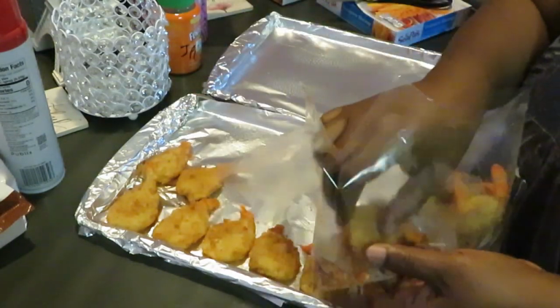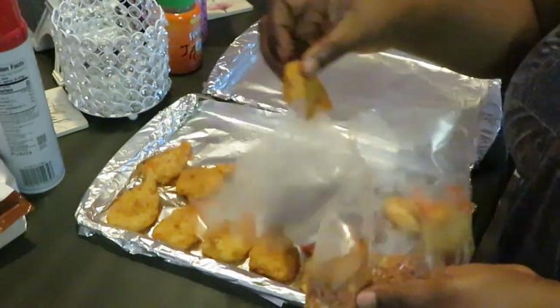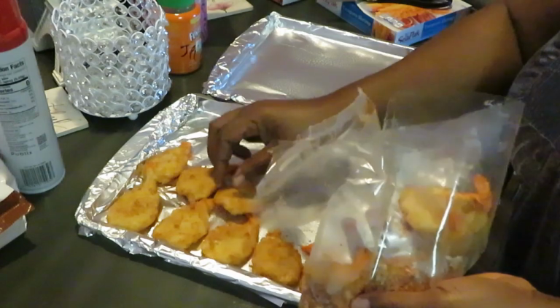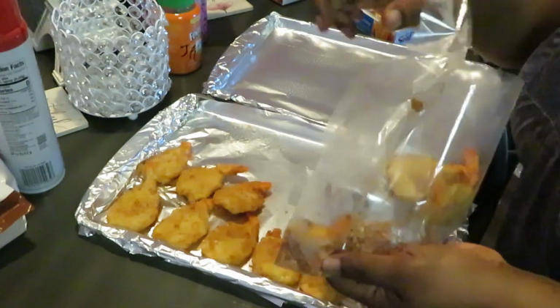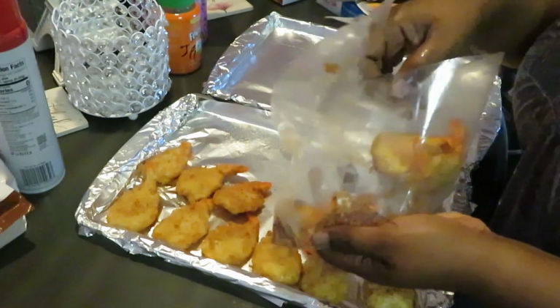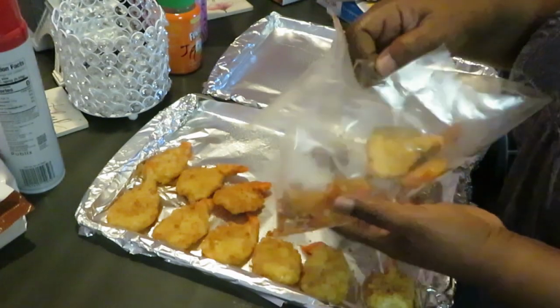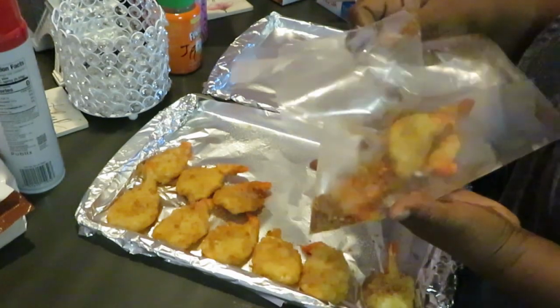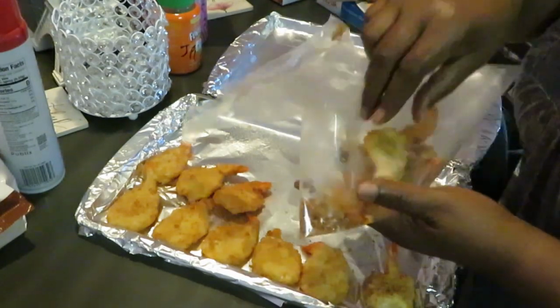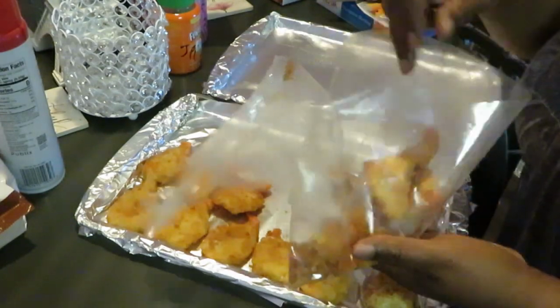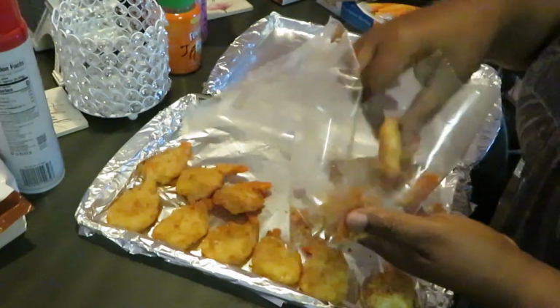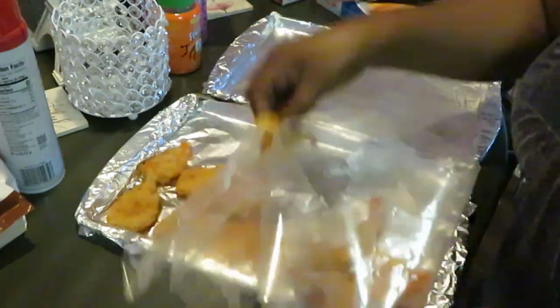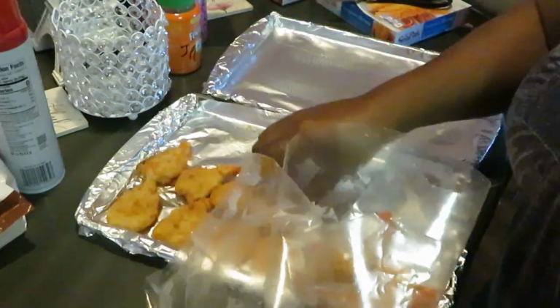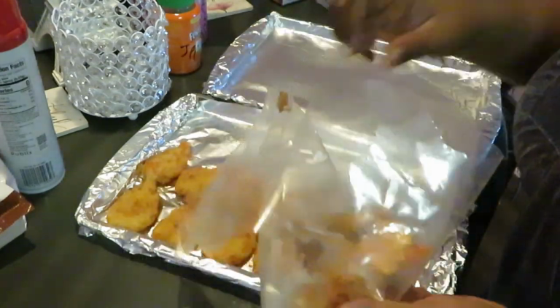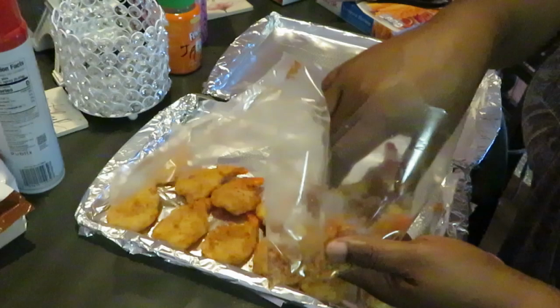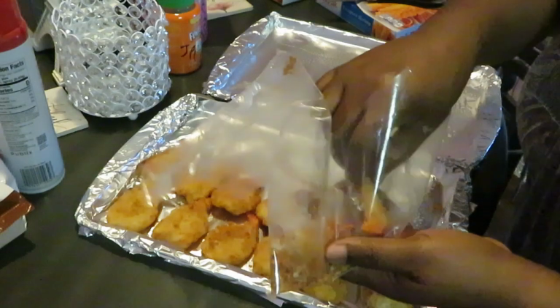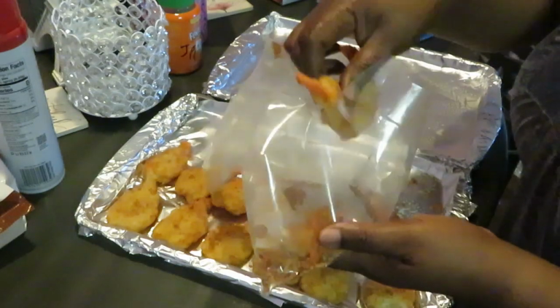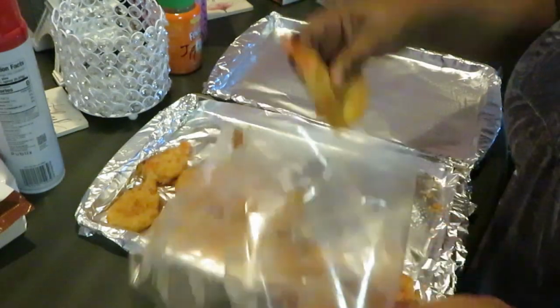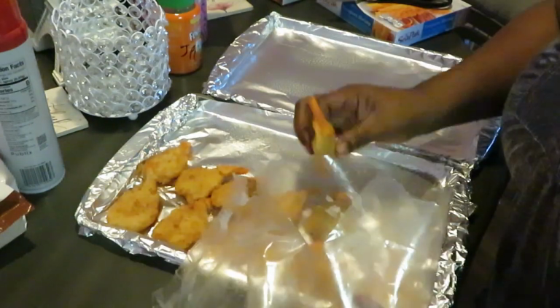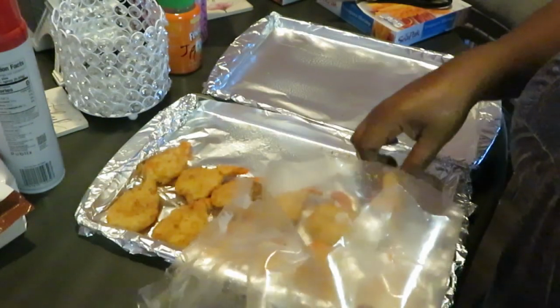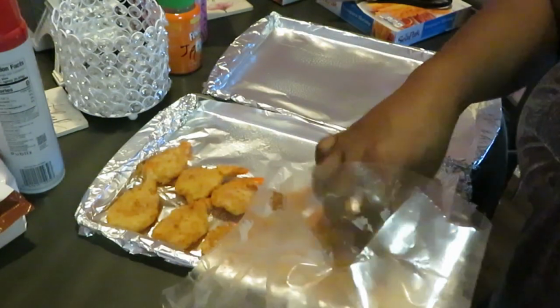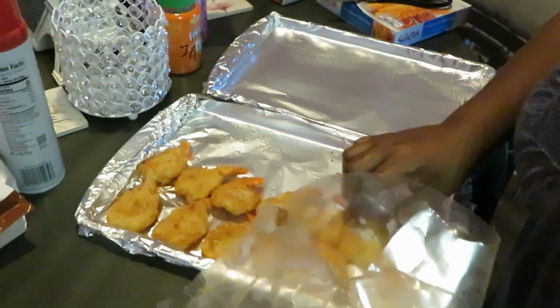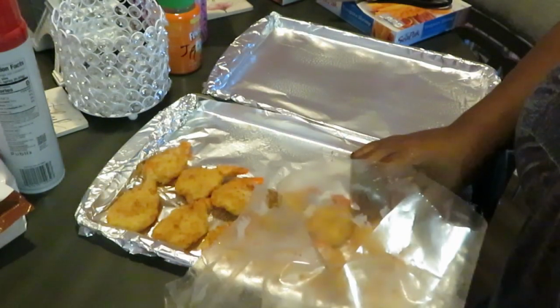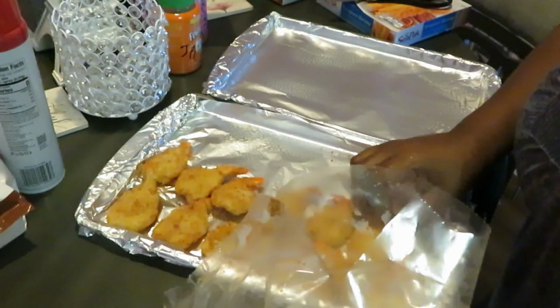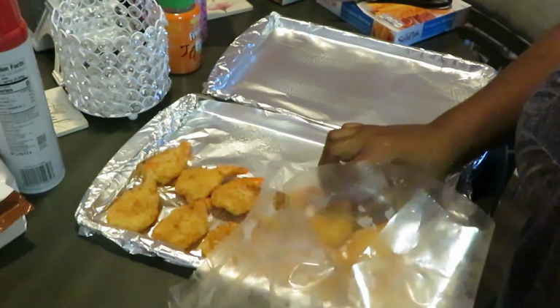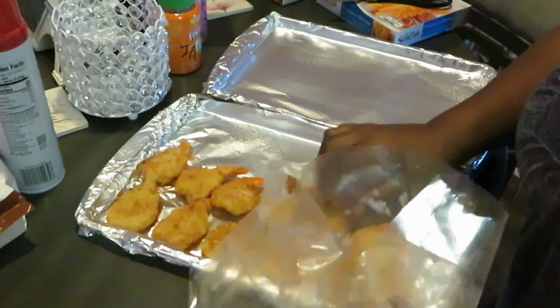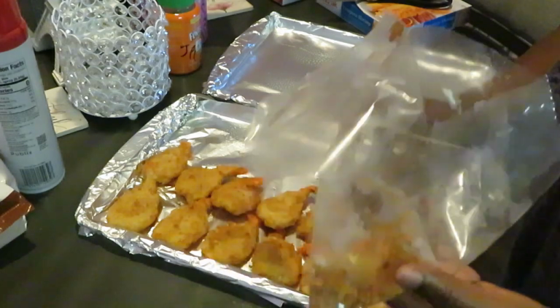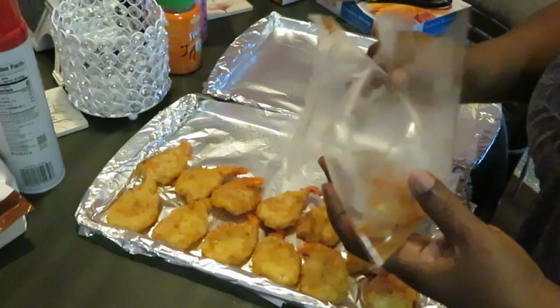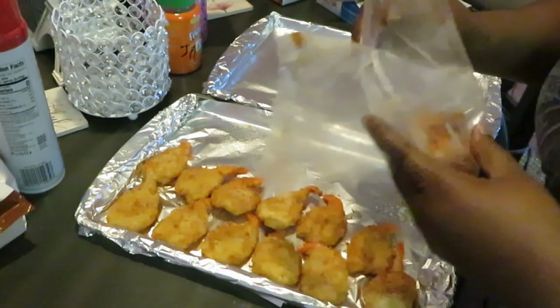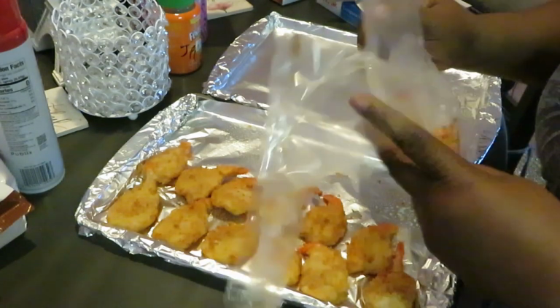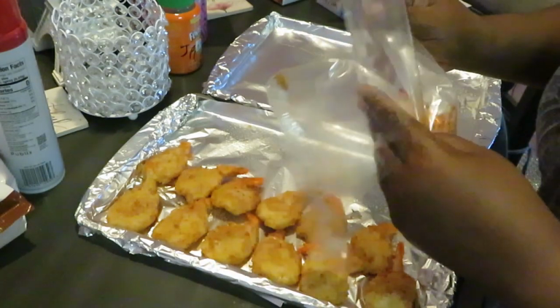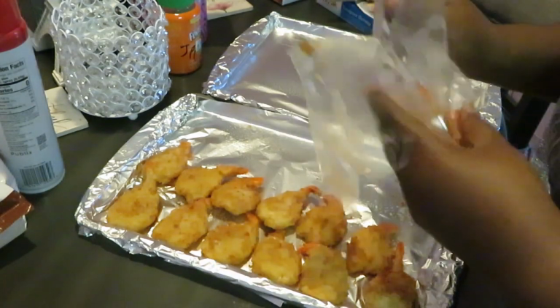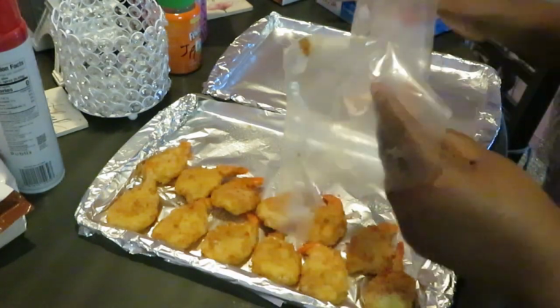I might just need one pan for all my shrimp. The tempura shrimp — they are a little longer, so I don't know, I gotta see. All right, so we got all of that in there.